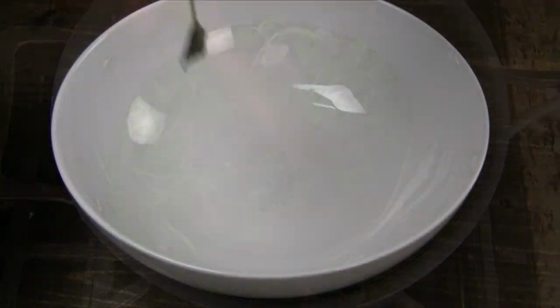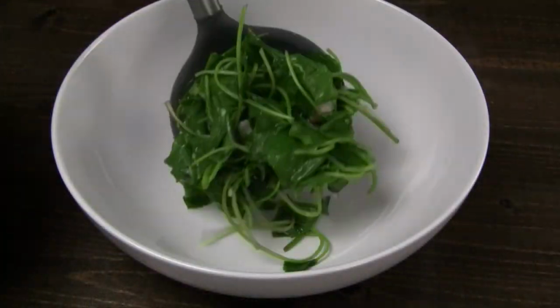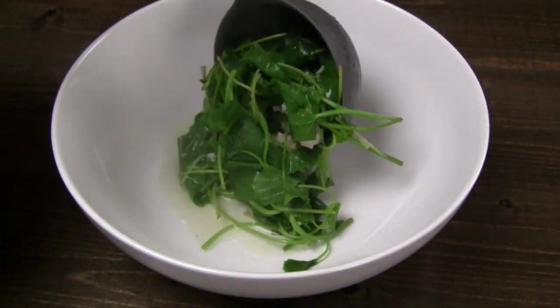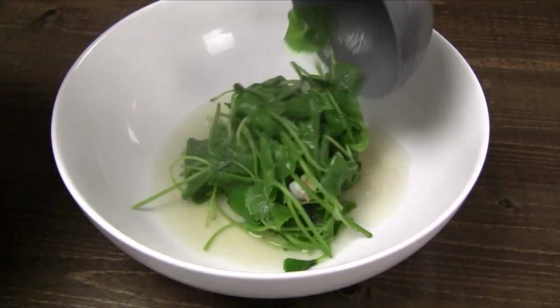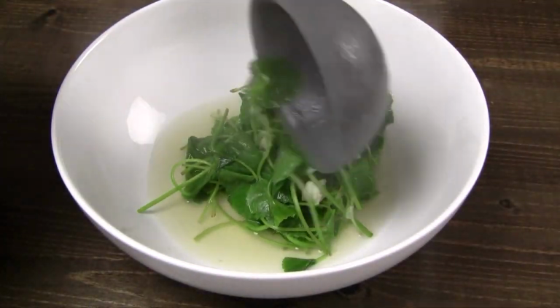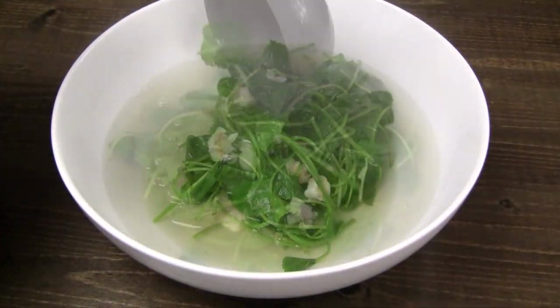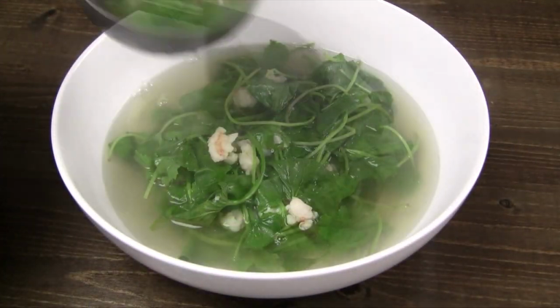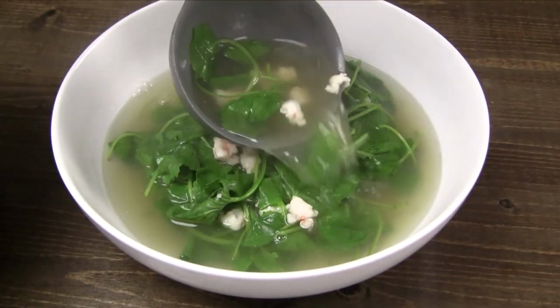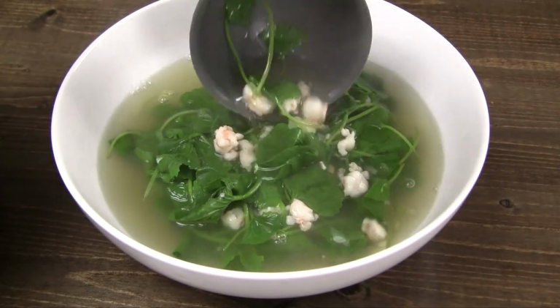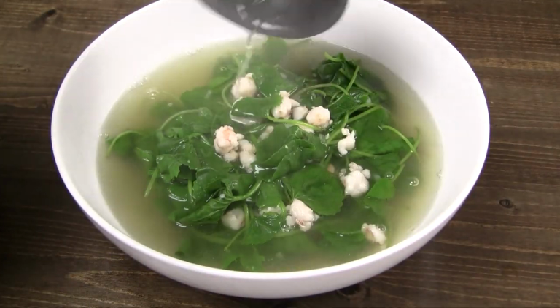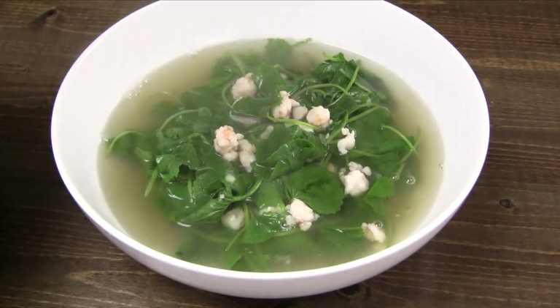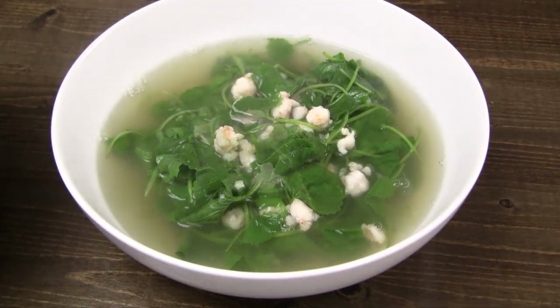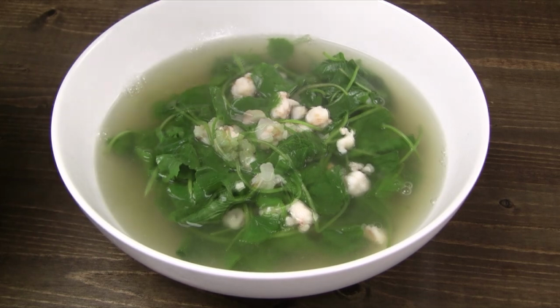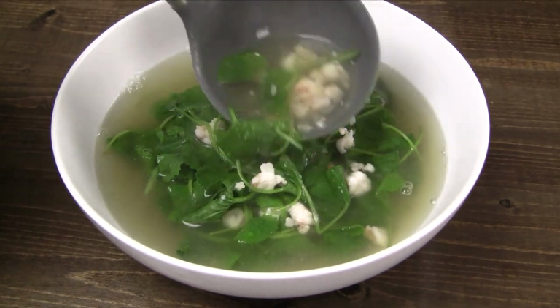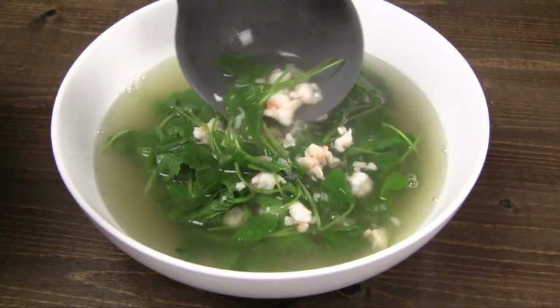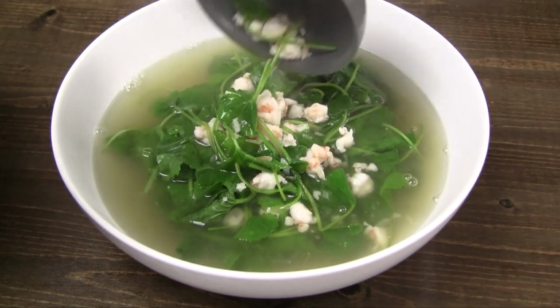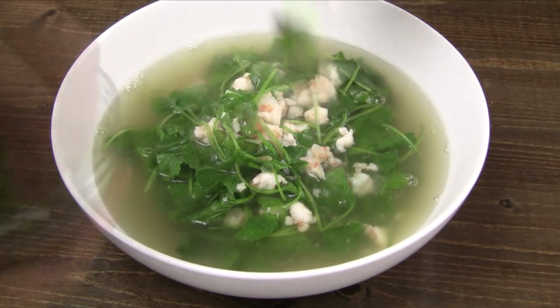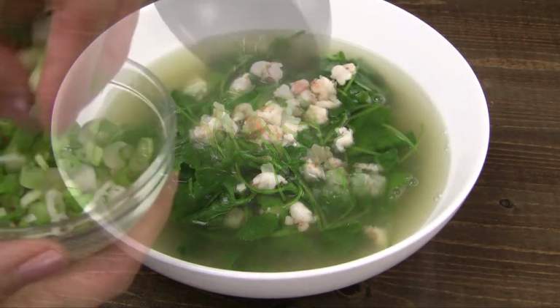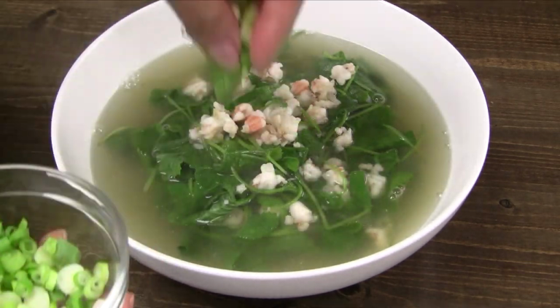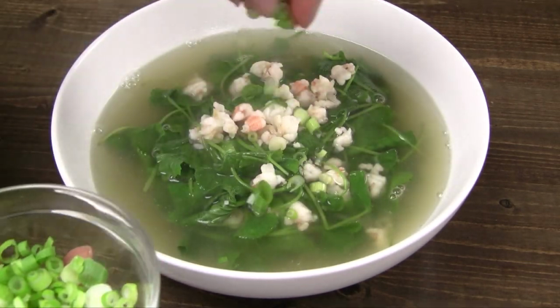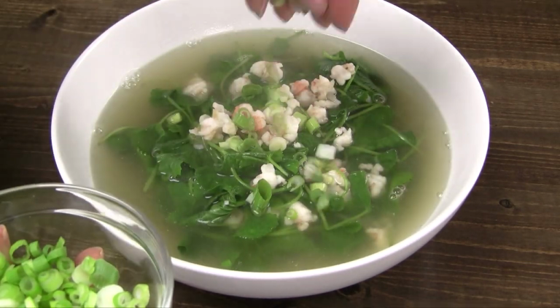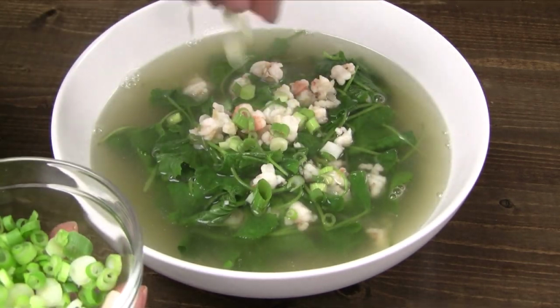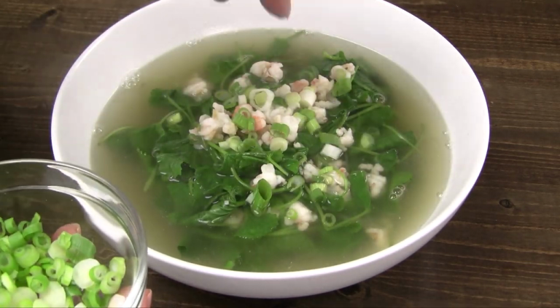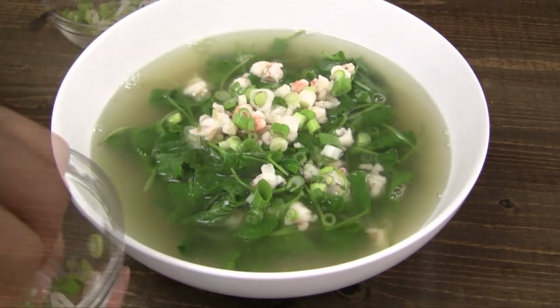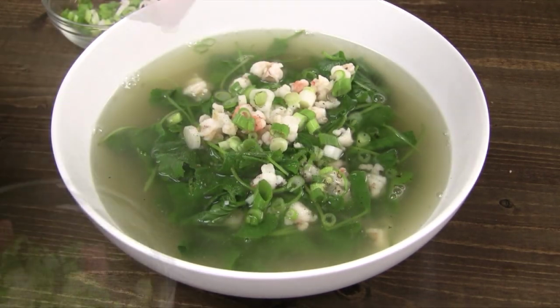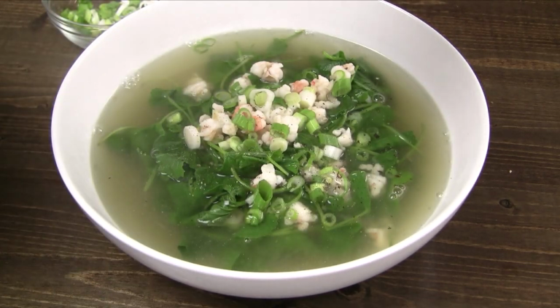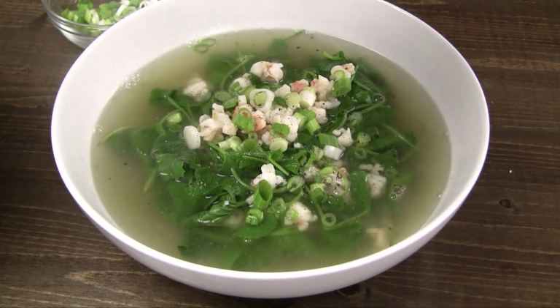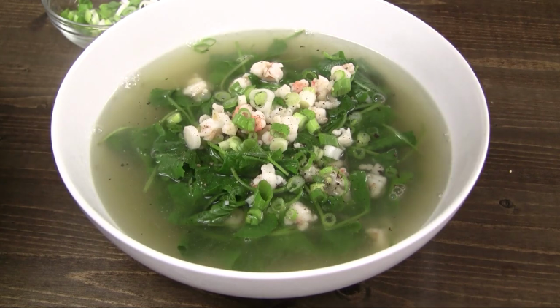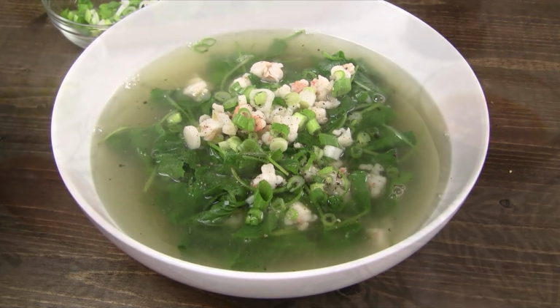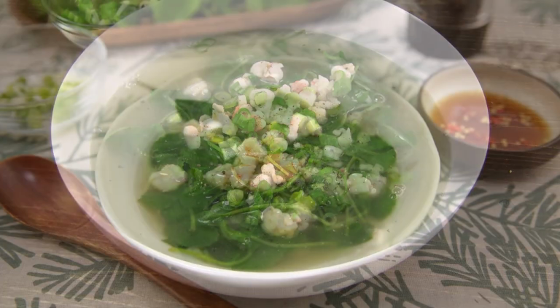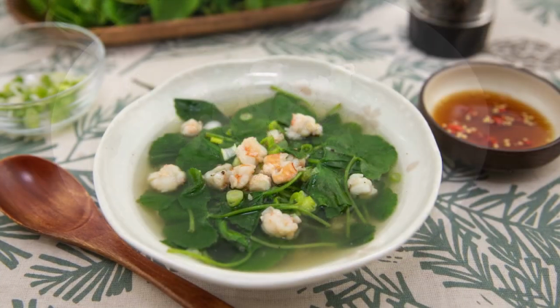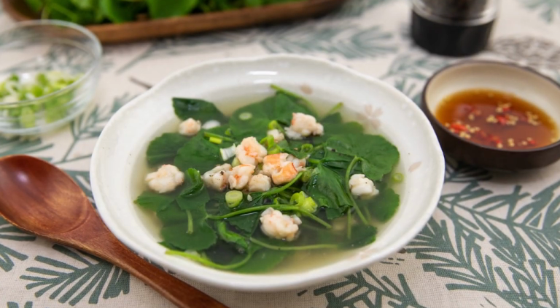To serve, transfer the pennywort soup into a large bowl. Sprinkle the chopped green onions on top and add freshly ground black pepper. Enjoy!